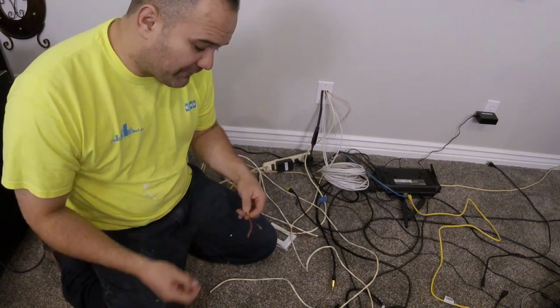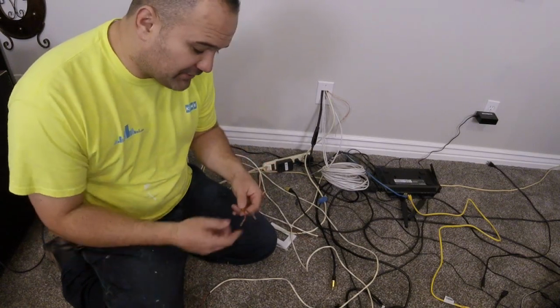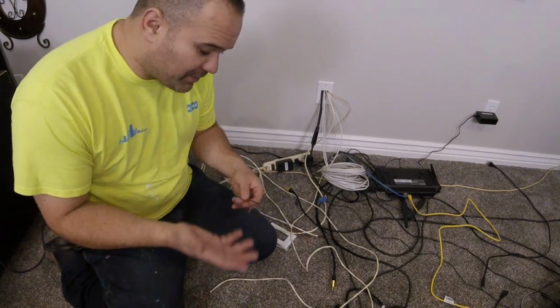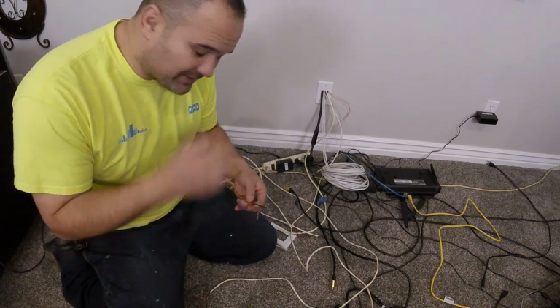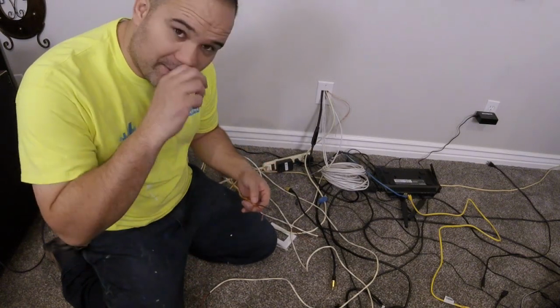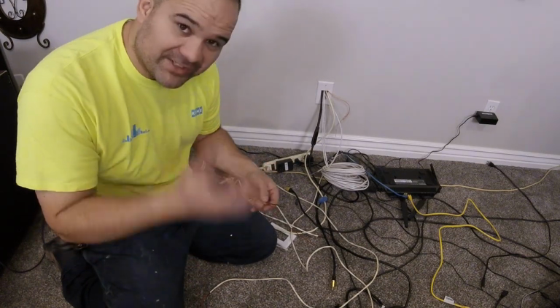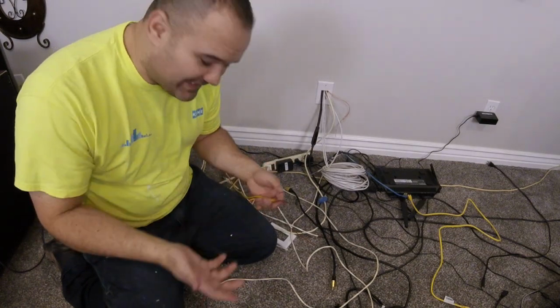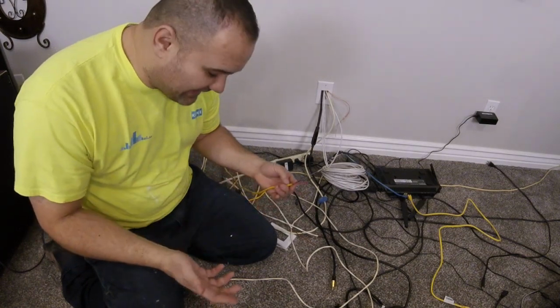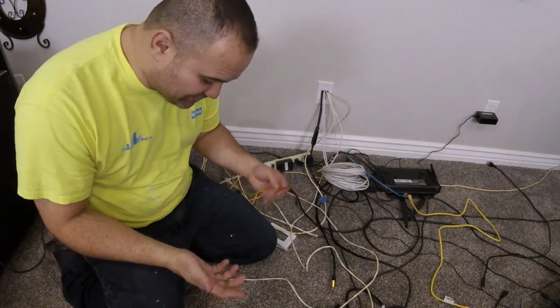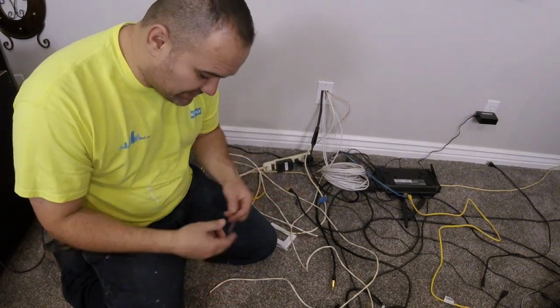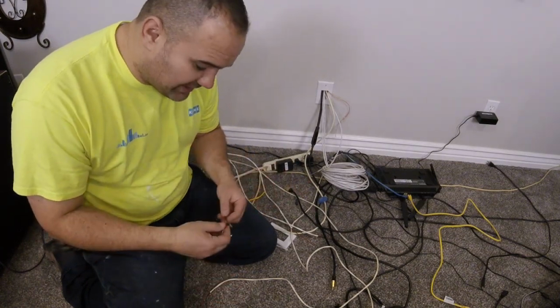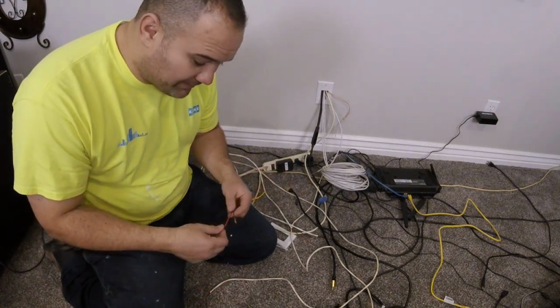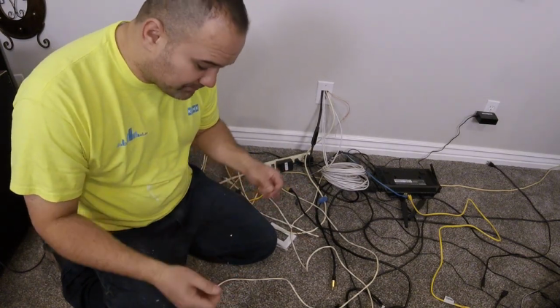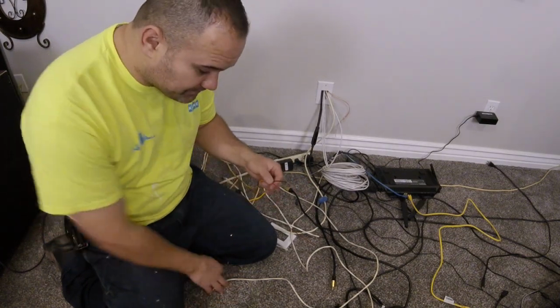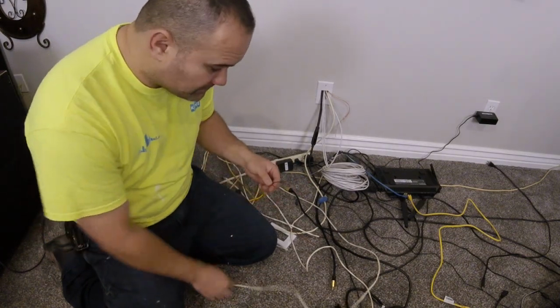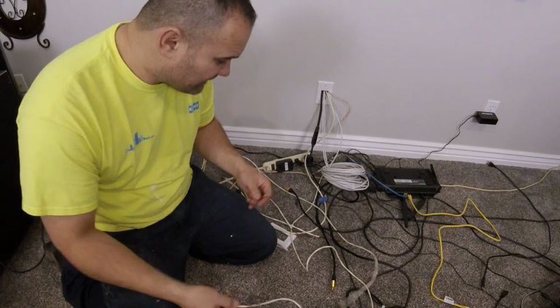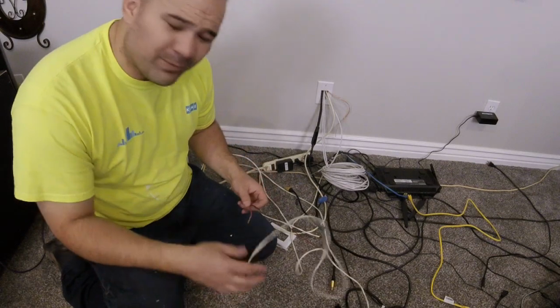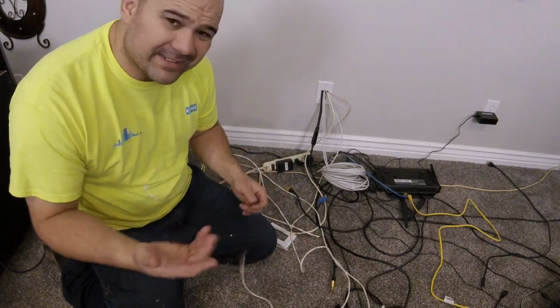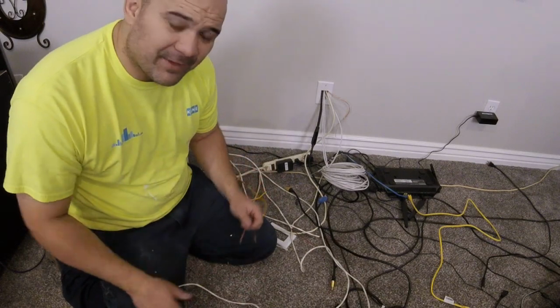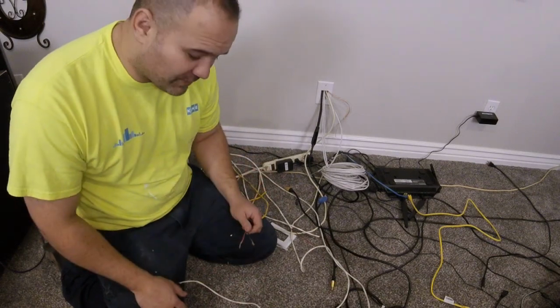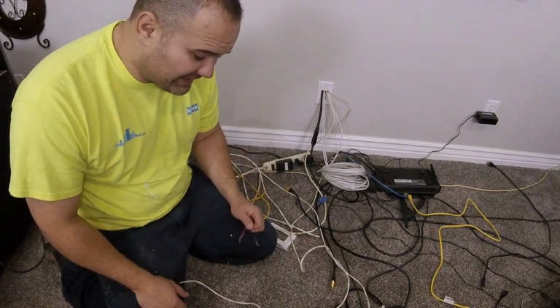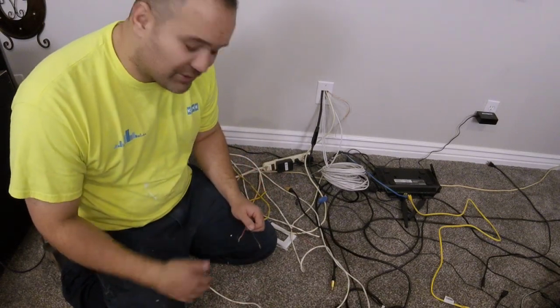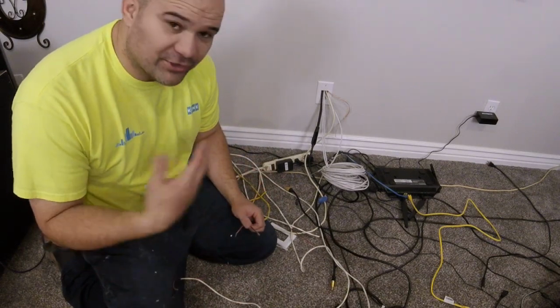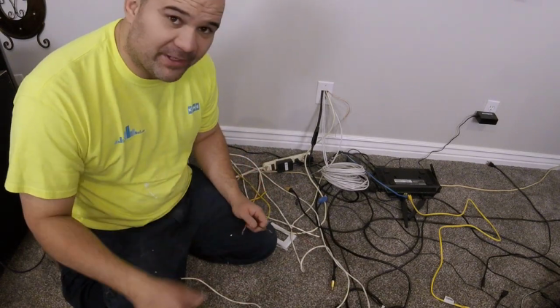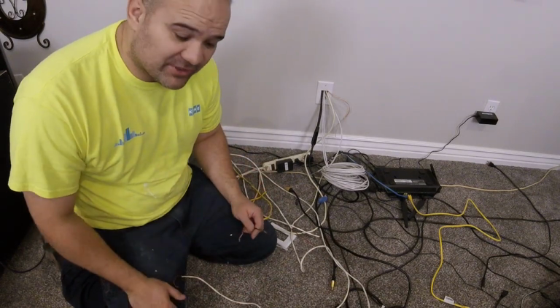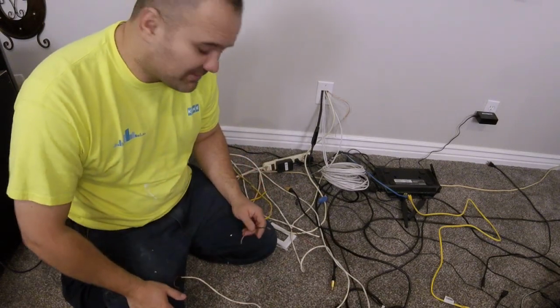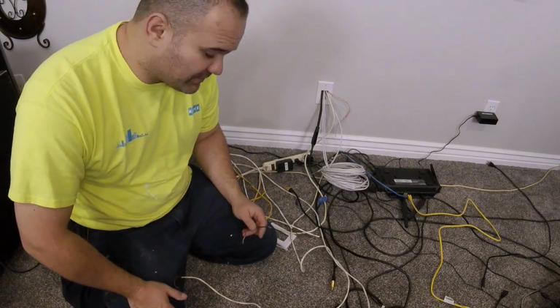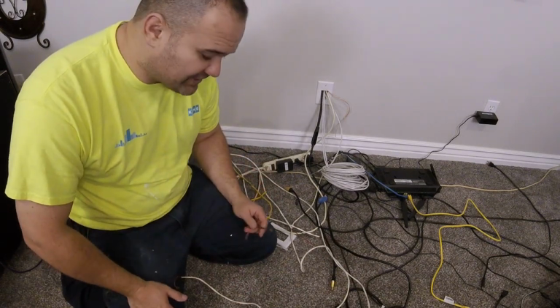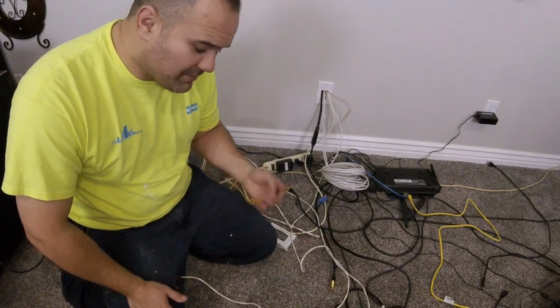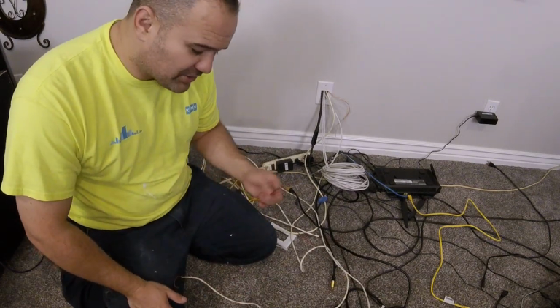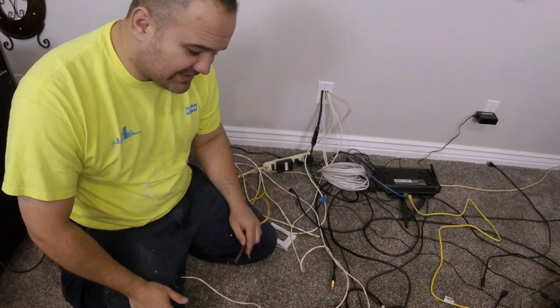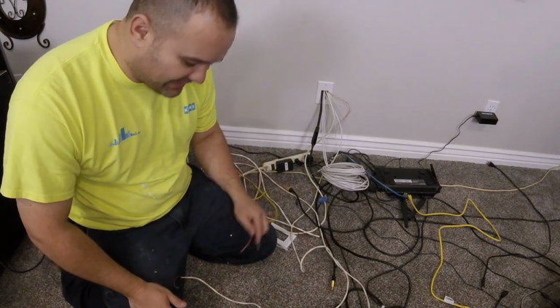Most speaker cables are 16 gauge. You'll run into some that are 14 gauge. Larger speakers will sometimes be 14 gauge. Most are 16 gauge.